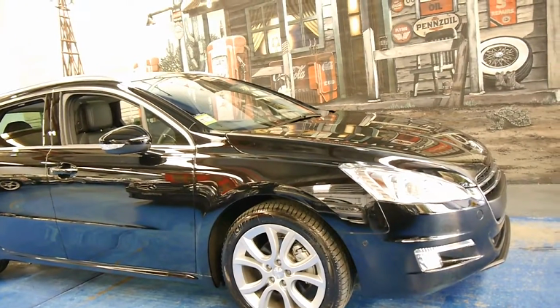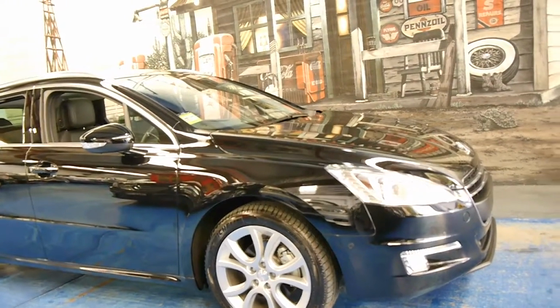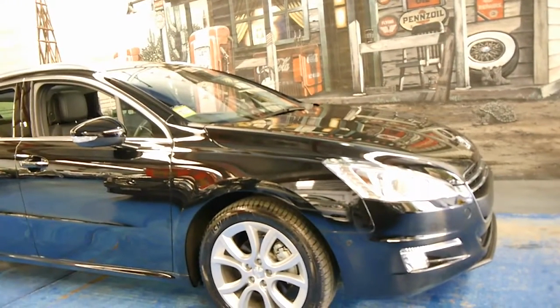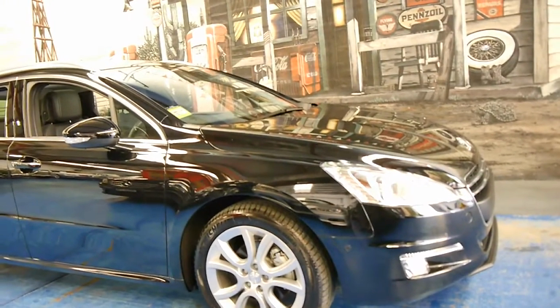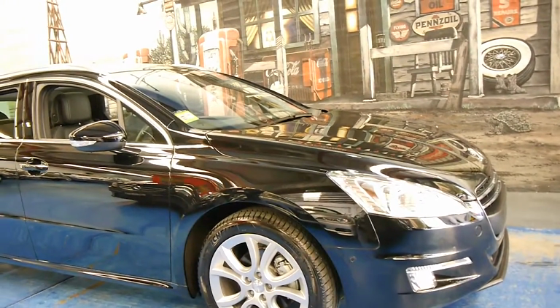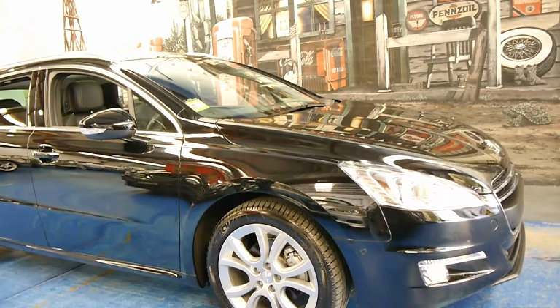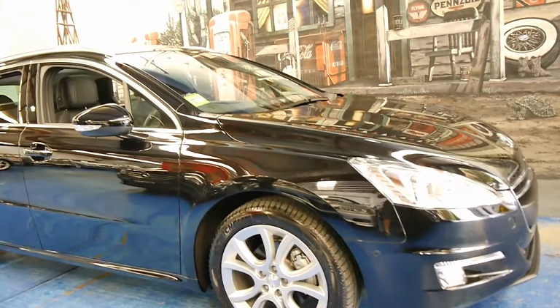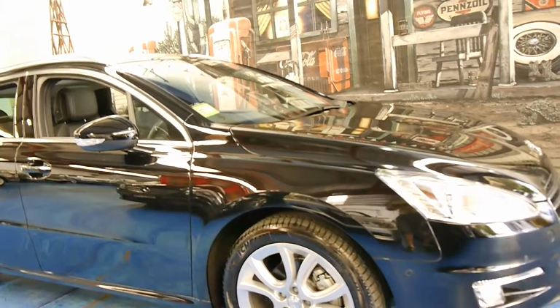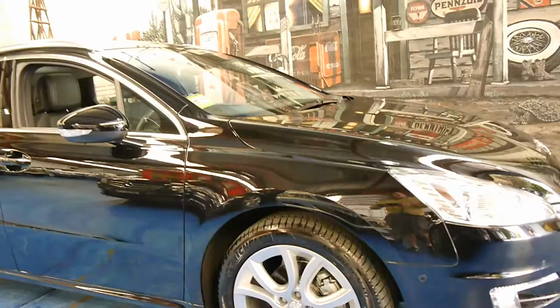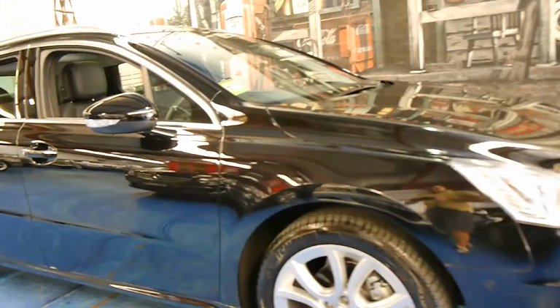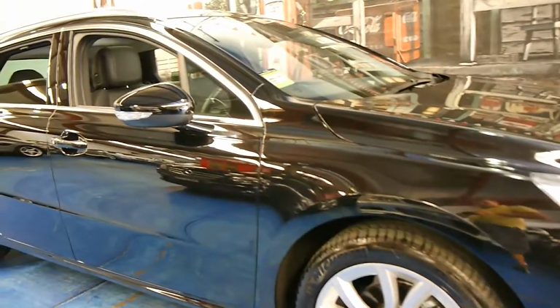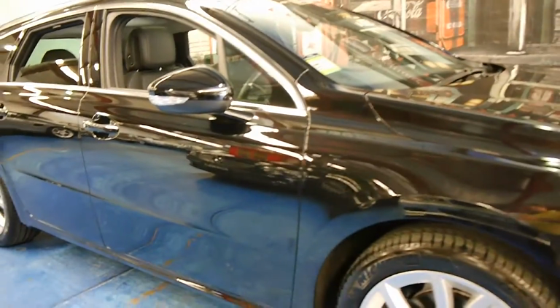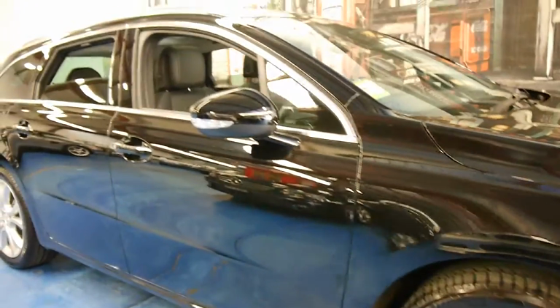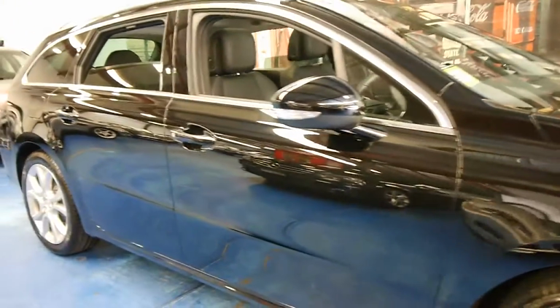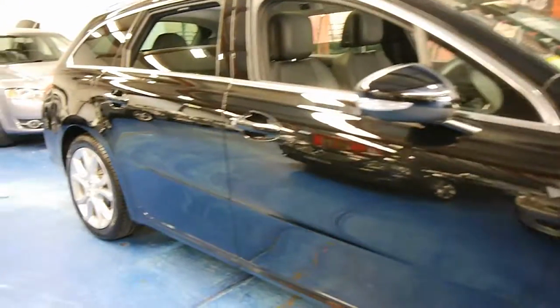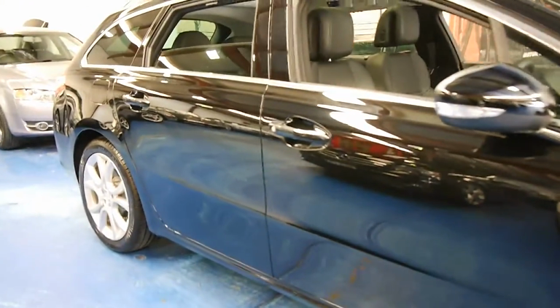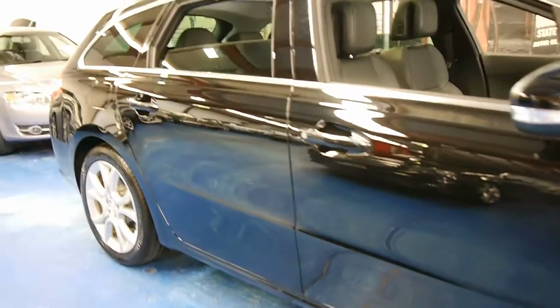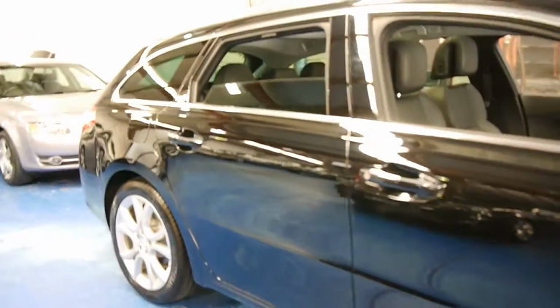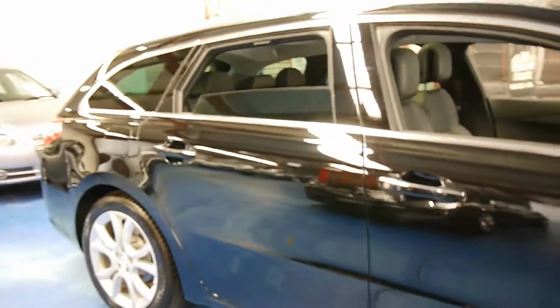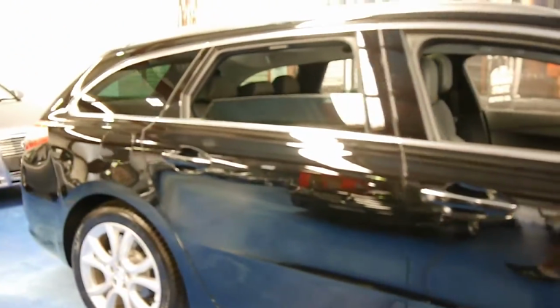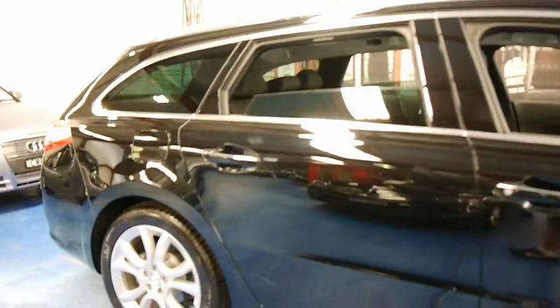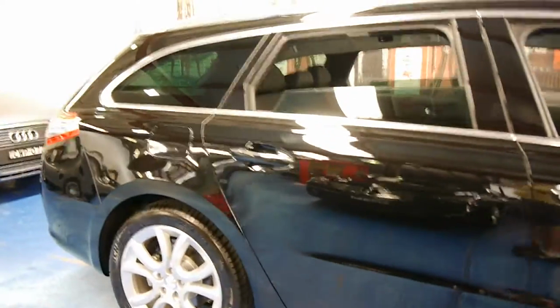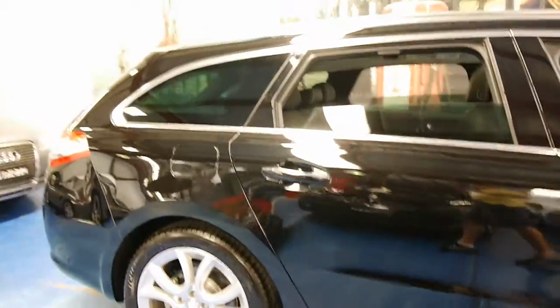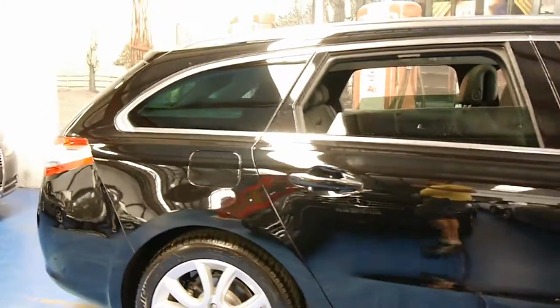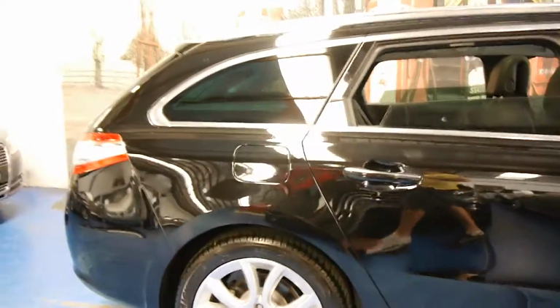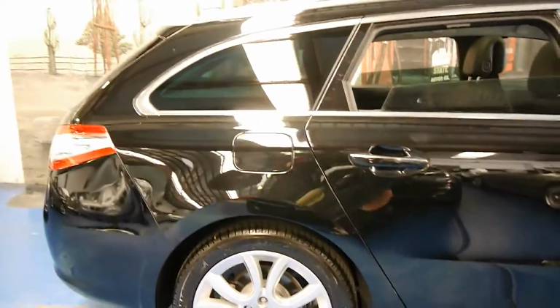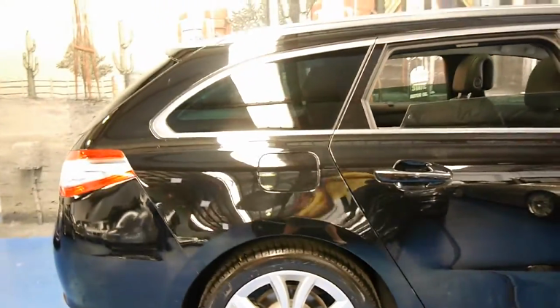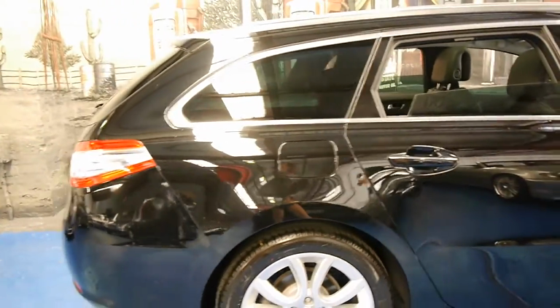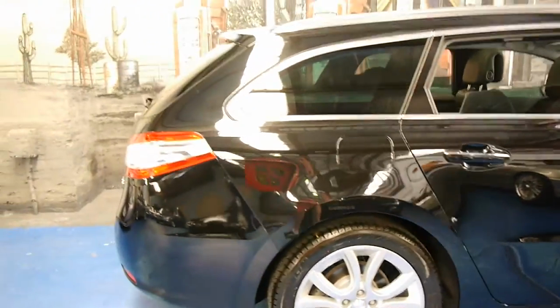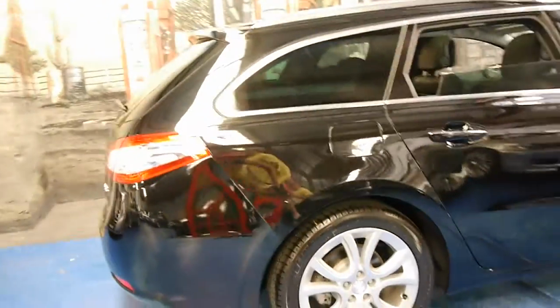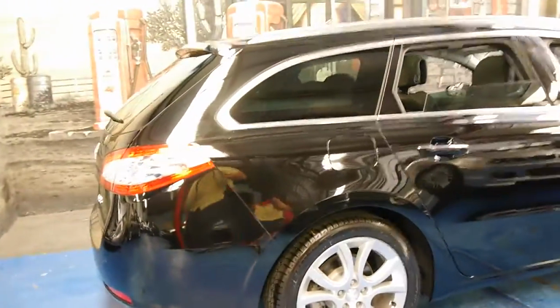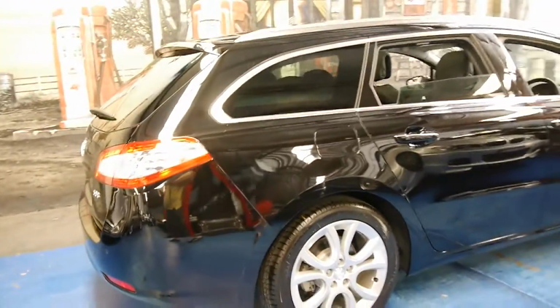Brand new — it's the only way this car can be described. My name is Philip Tarrant and I'm going to have a chat to you about this brand new Peugeot 508 Wagon.